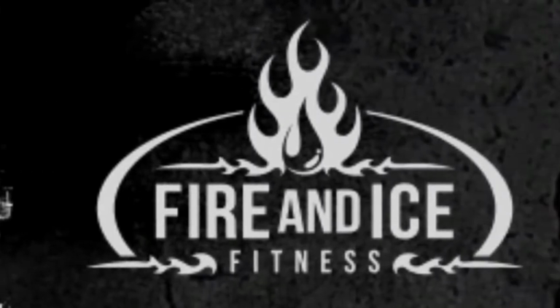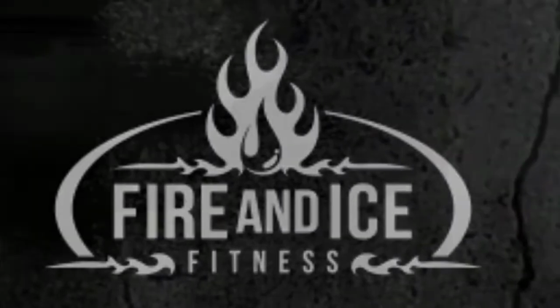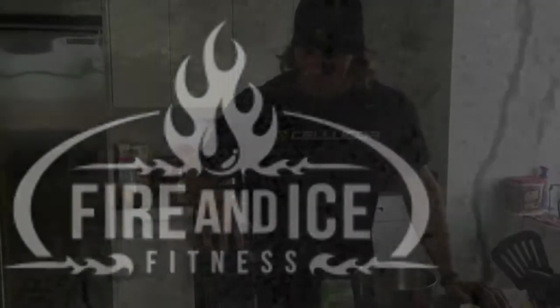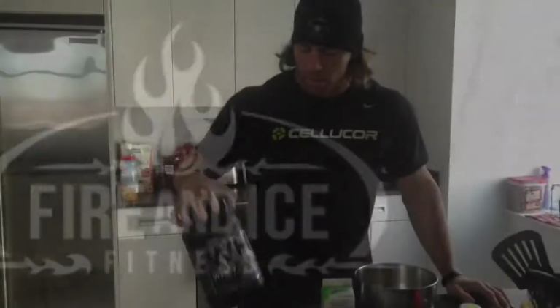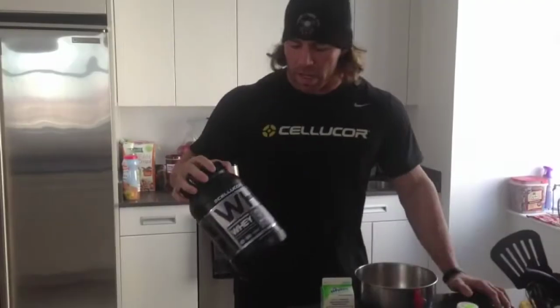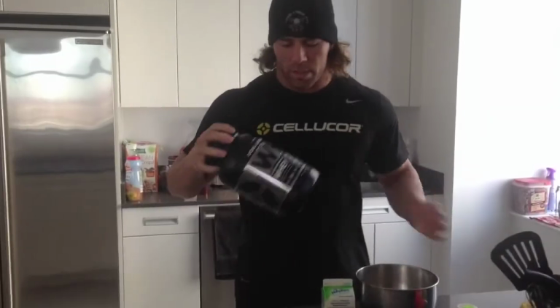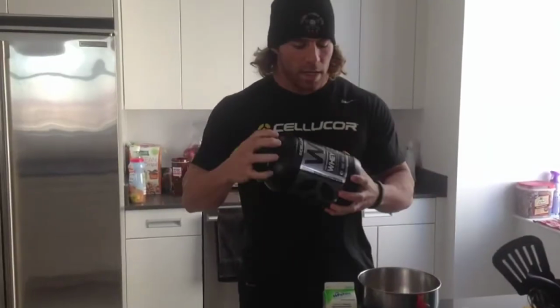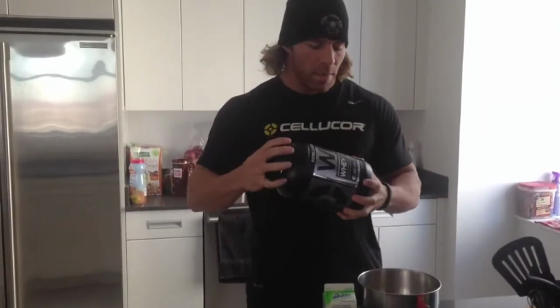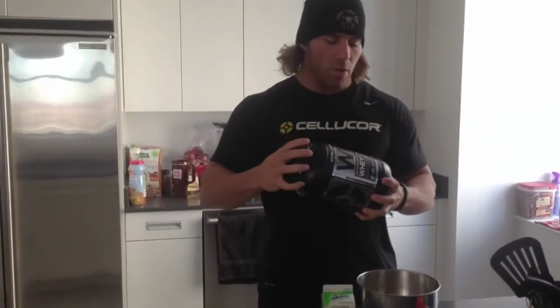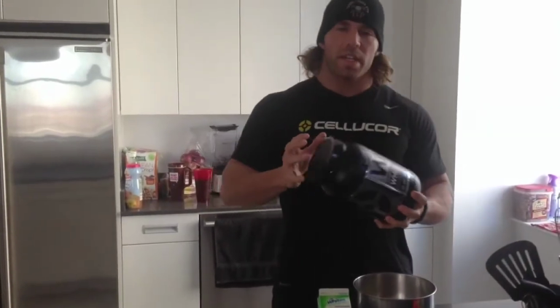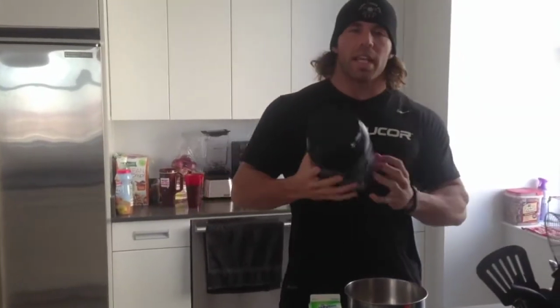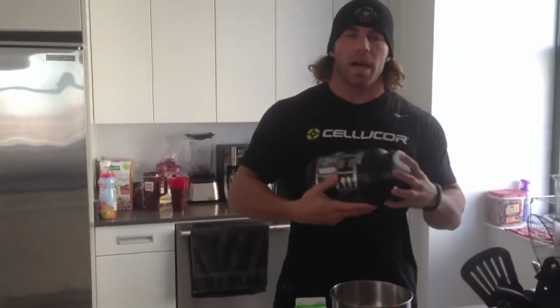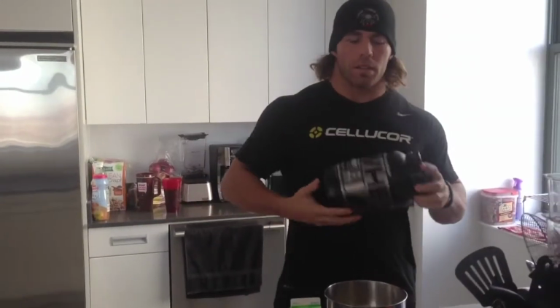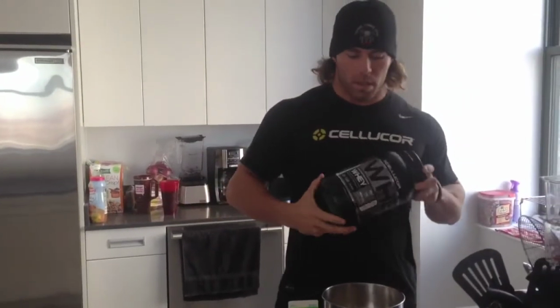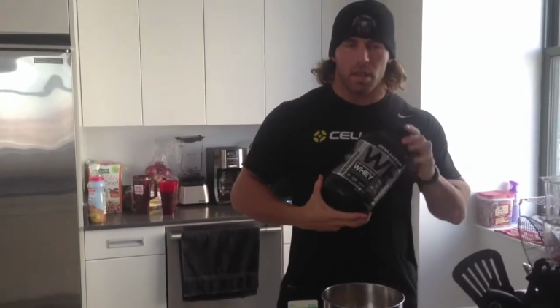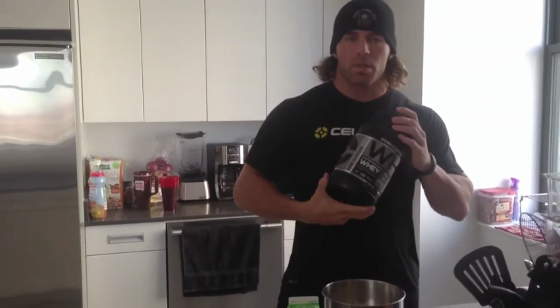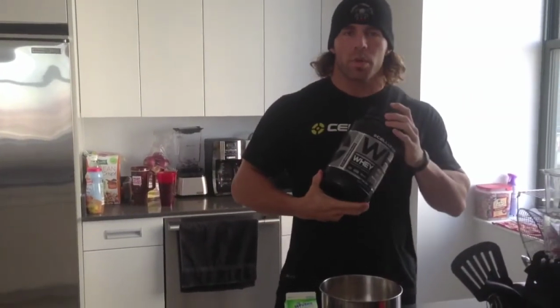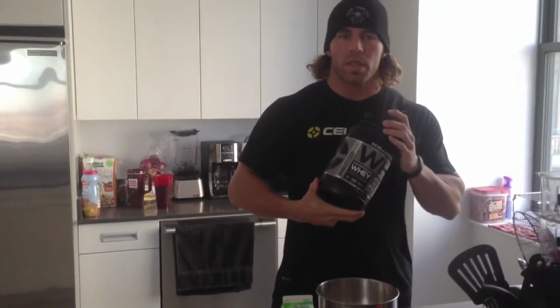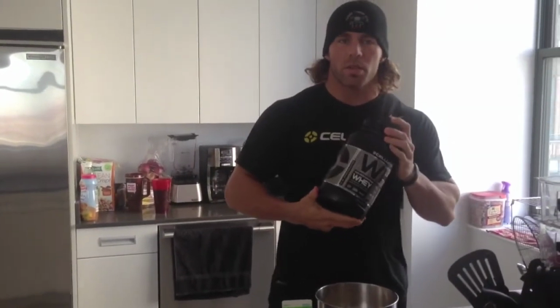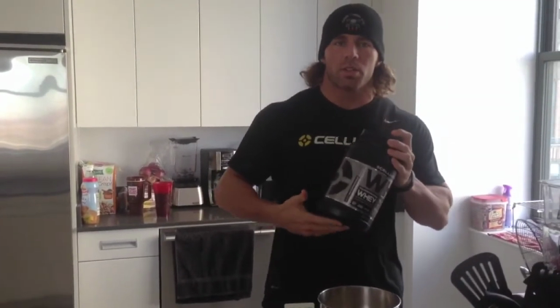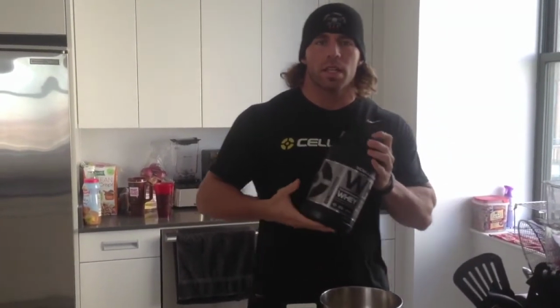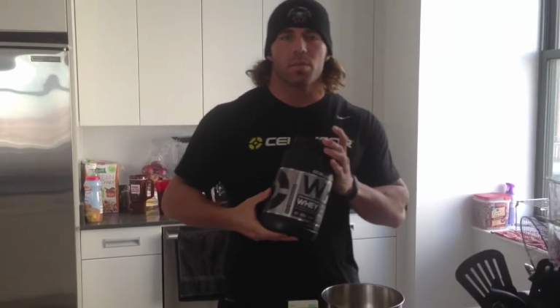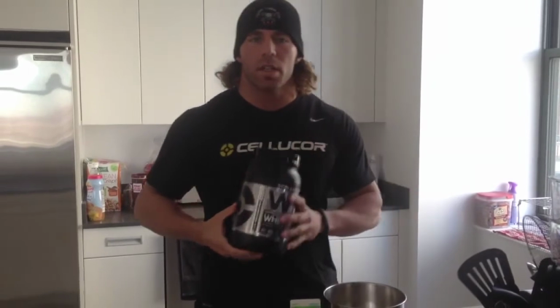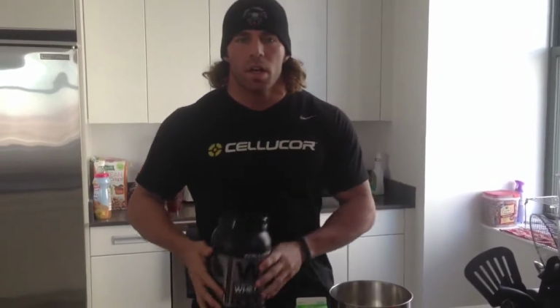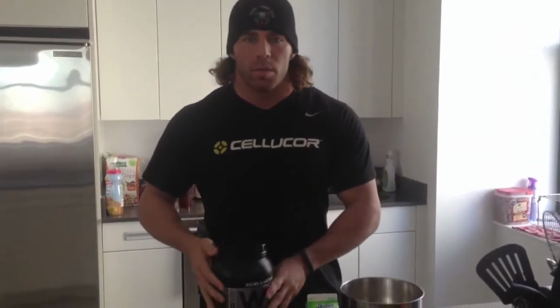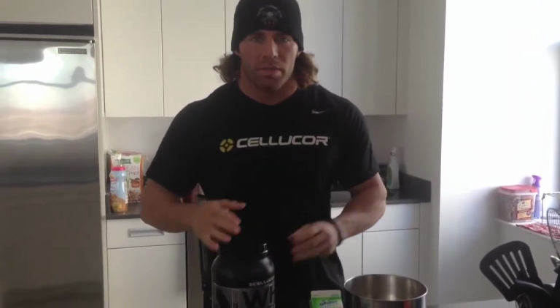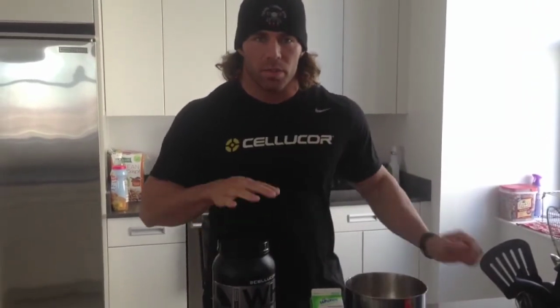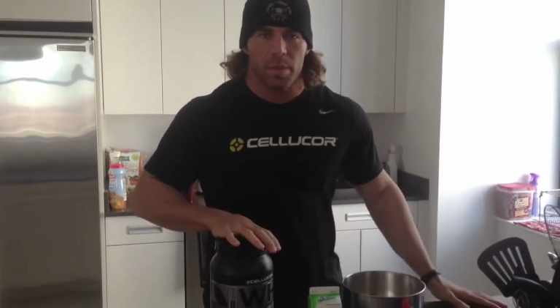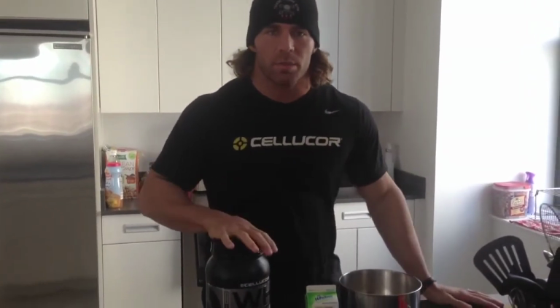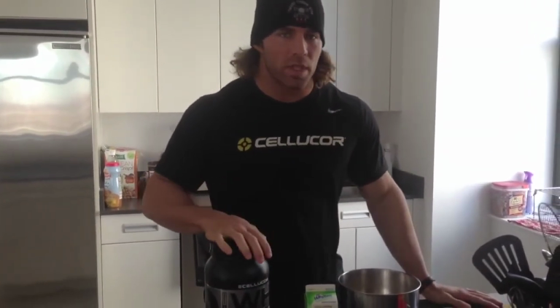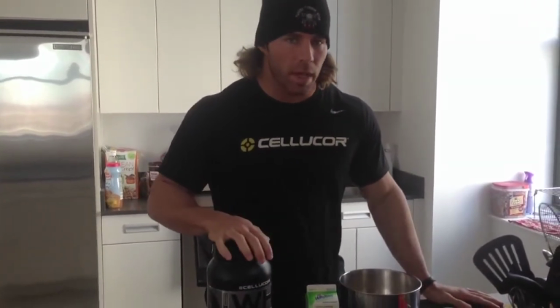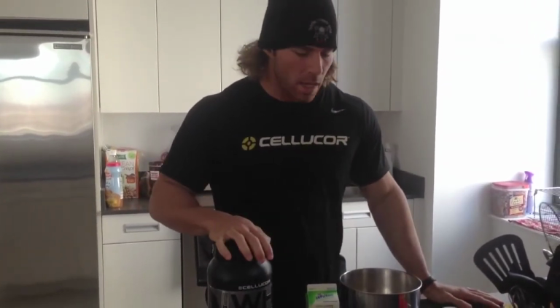What's up guys? So I just got in my Cor-Fetti cake batter — Cellucor's new protein. We're going to try that this morning for breakfast. We're going to make some protein pancakes.